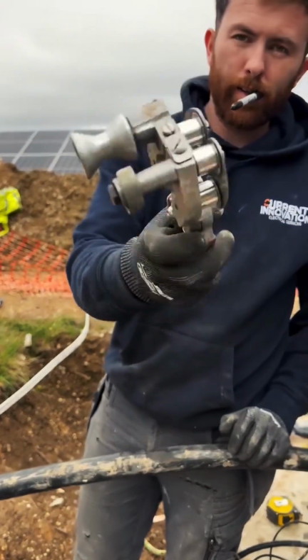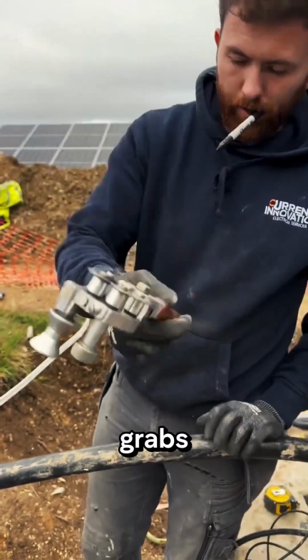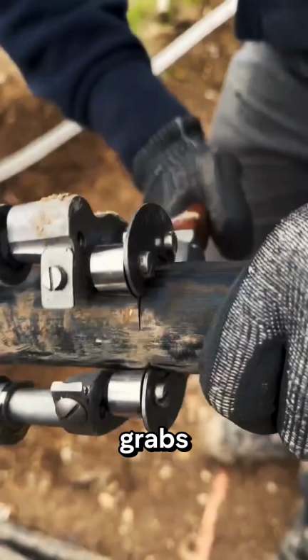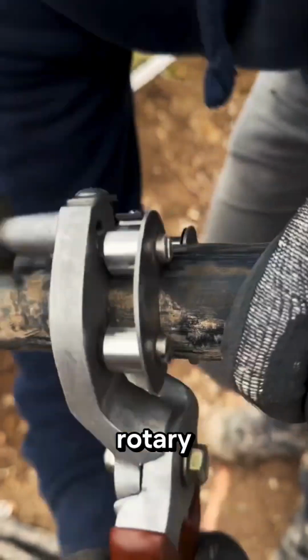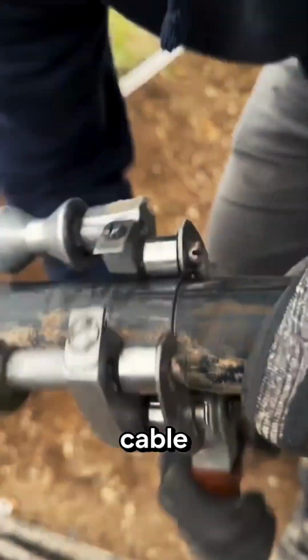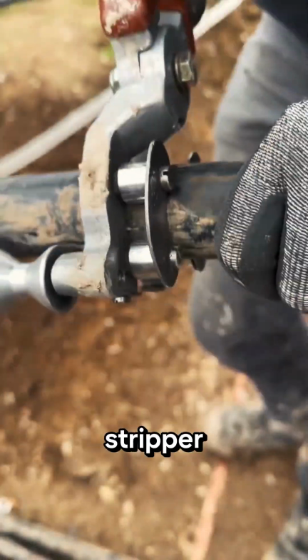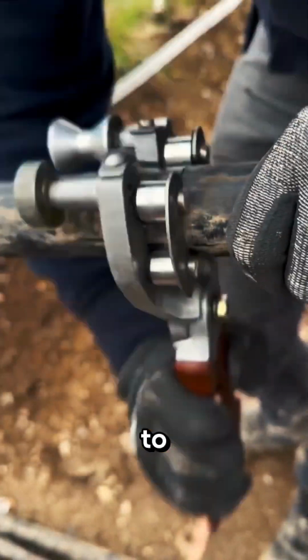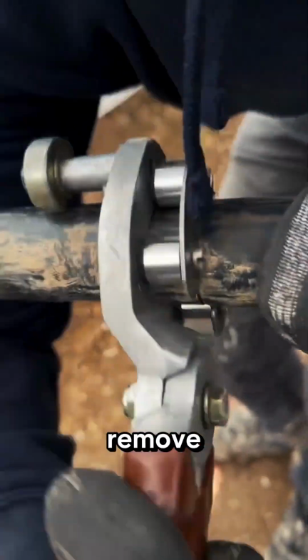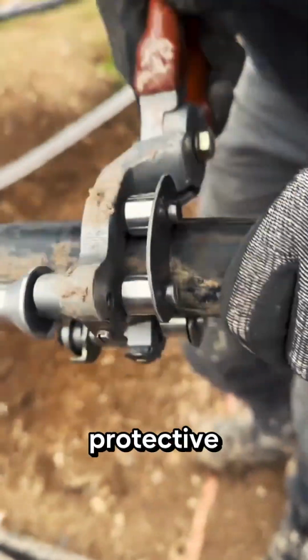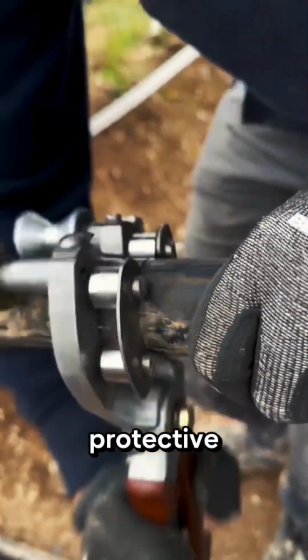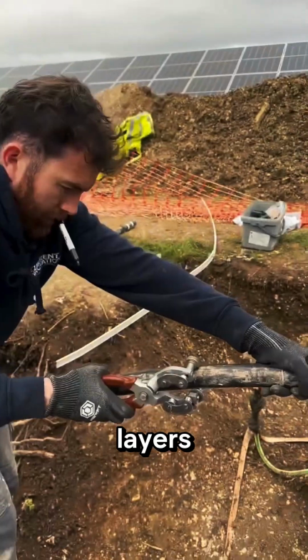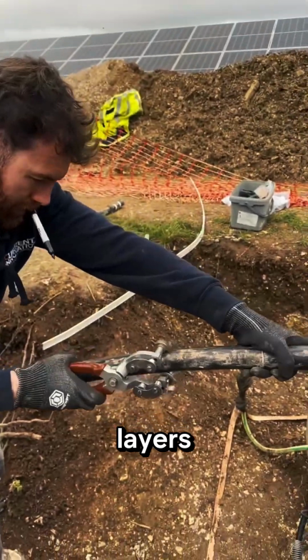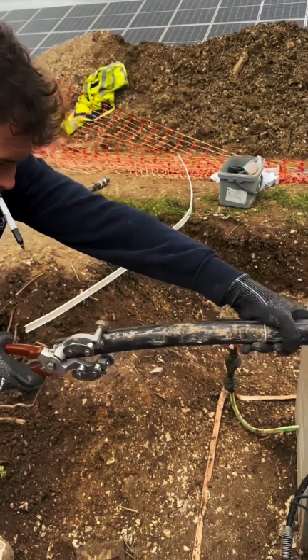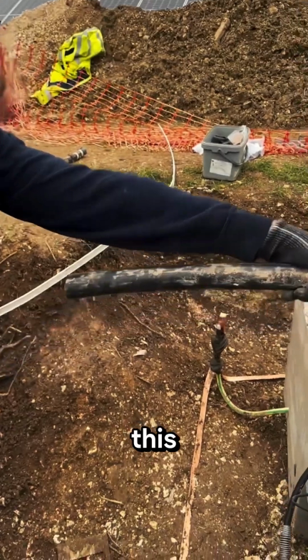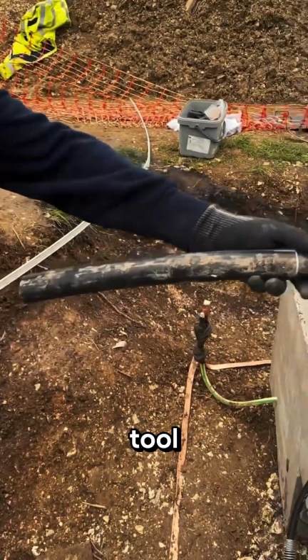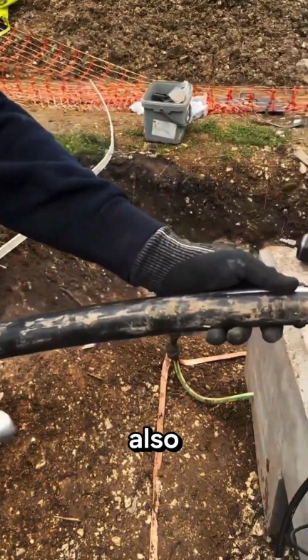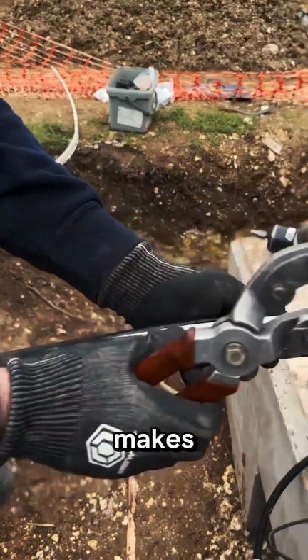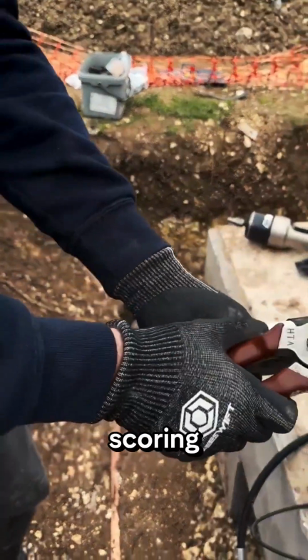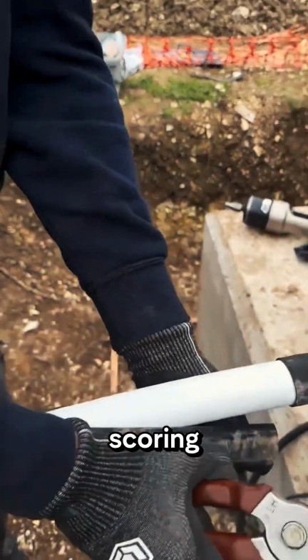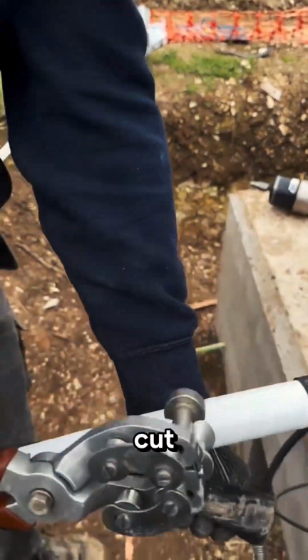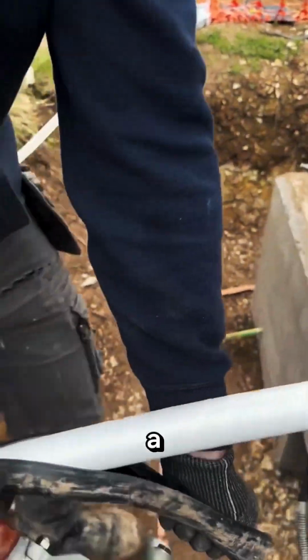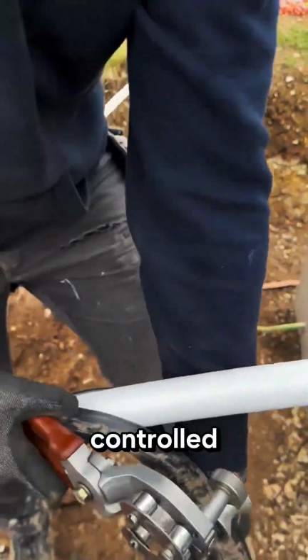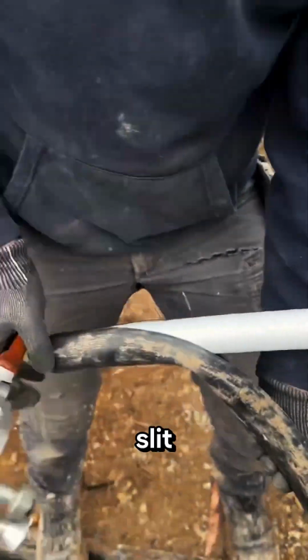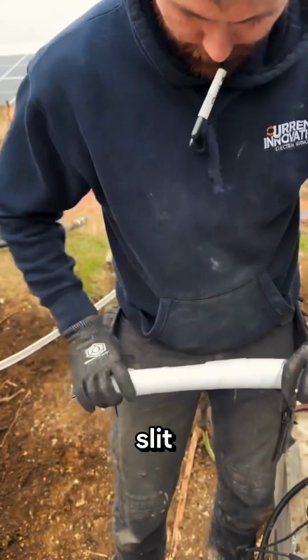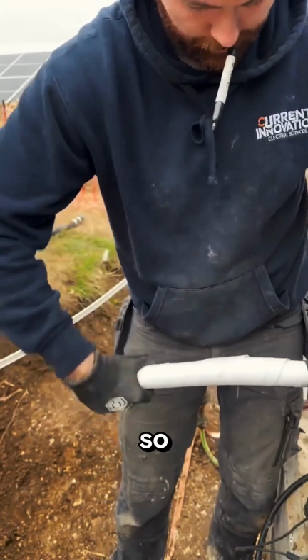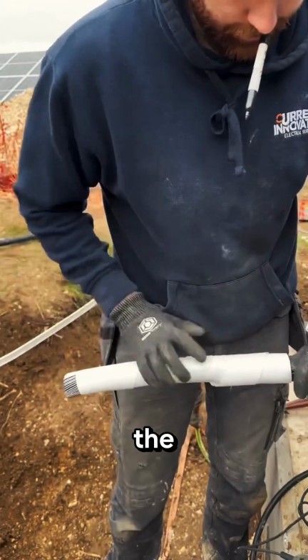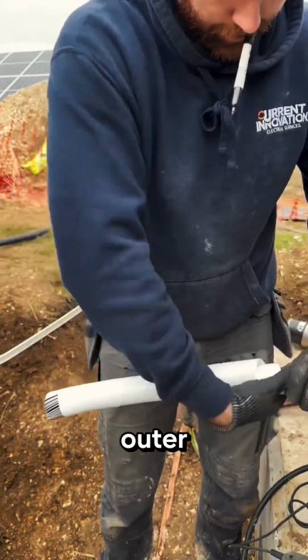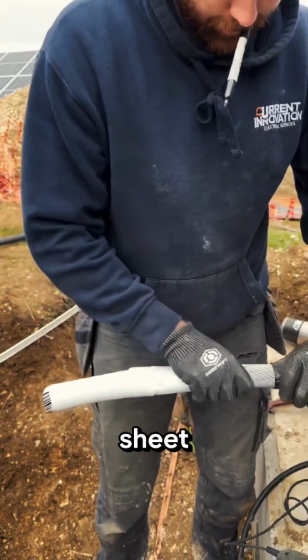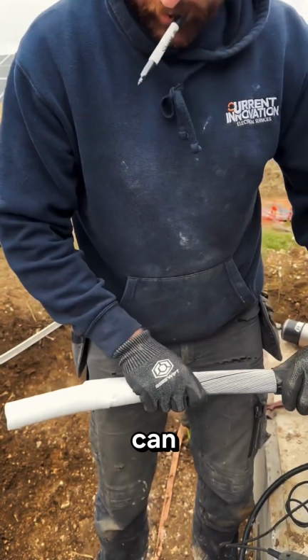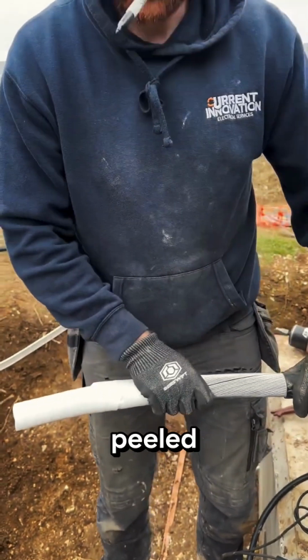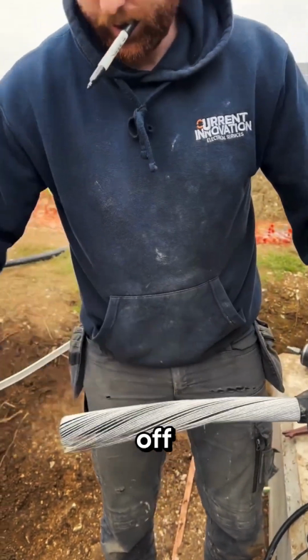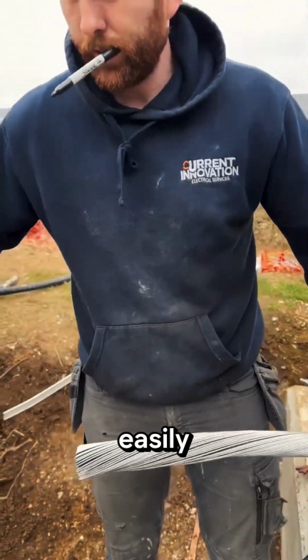He grabs a rotary cable stripper to remove the protective layers. This tool also makes a scoring cut — a controlled slit — so the outer rubber sheath can be peeled off easily.